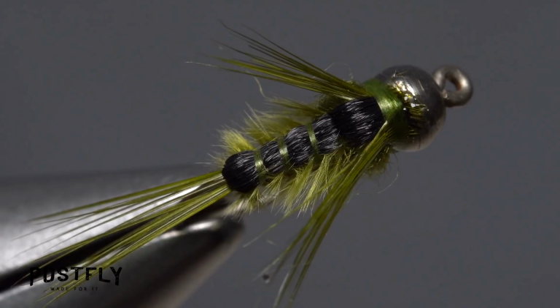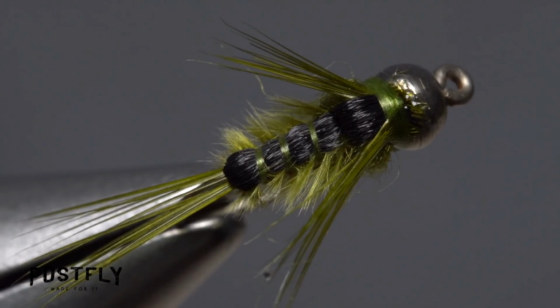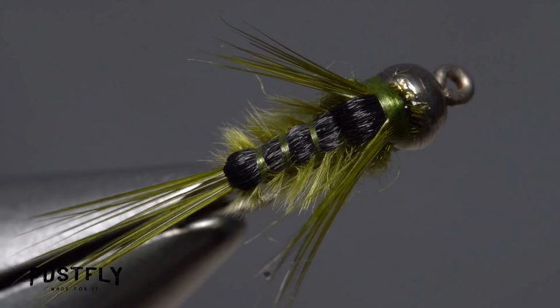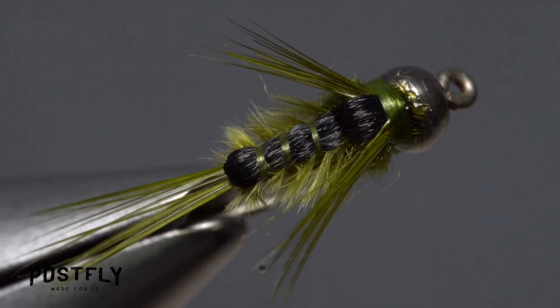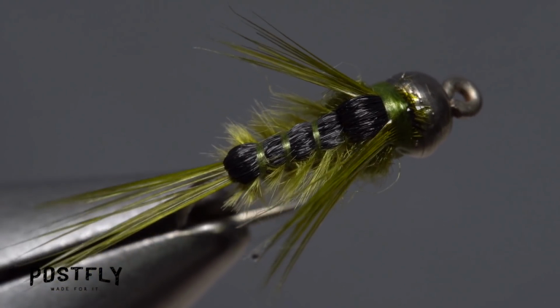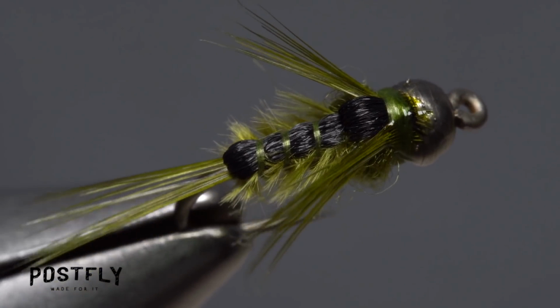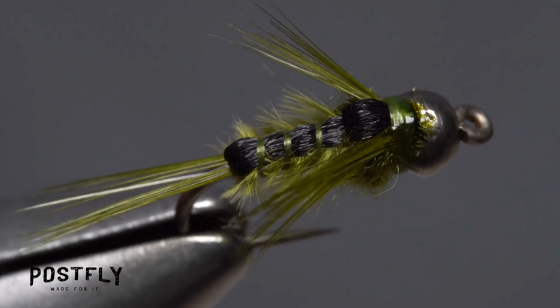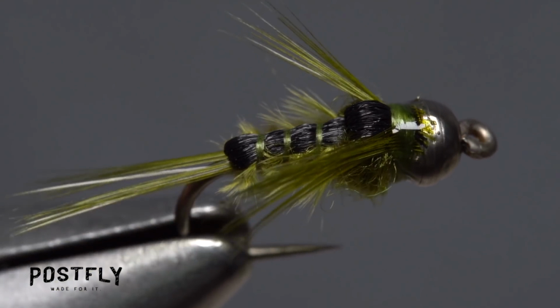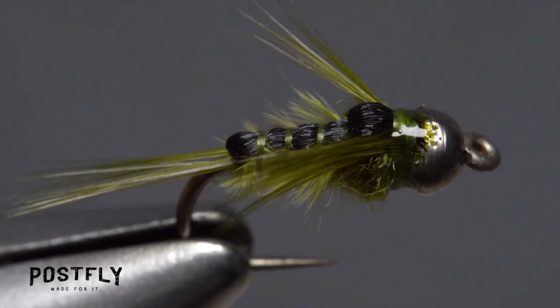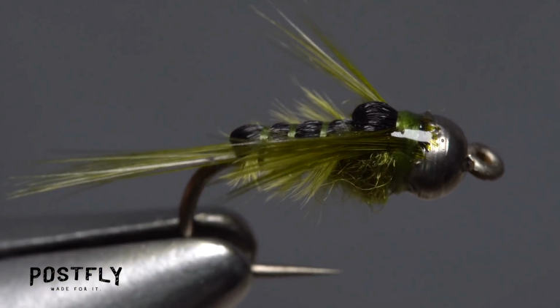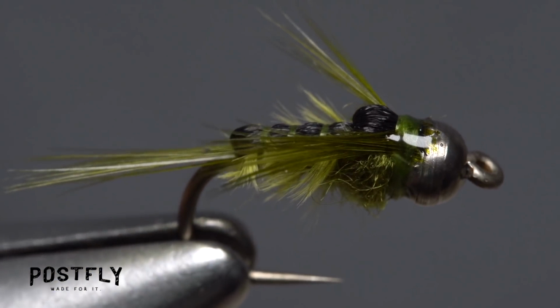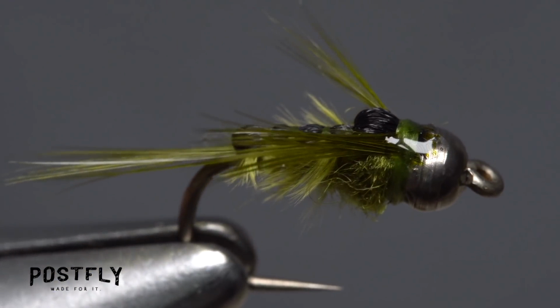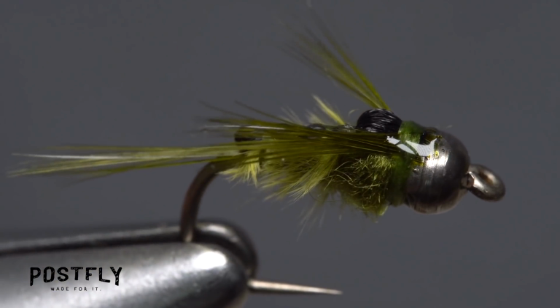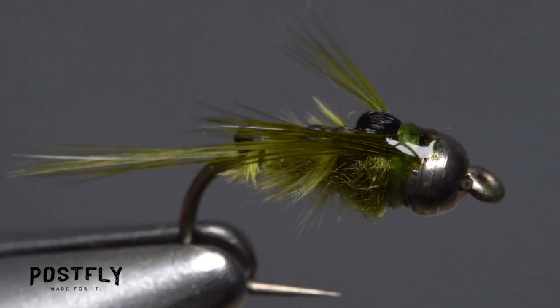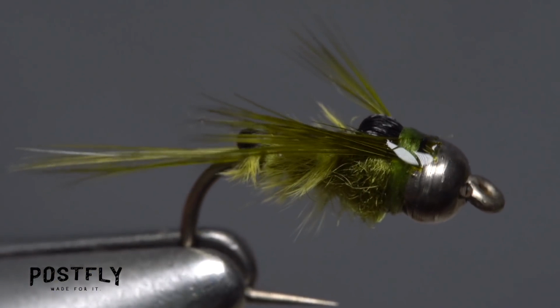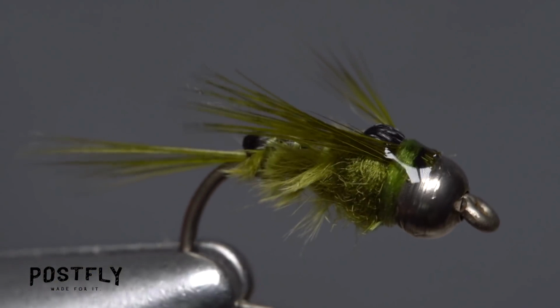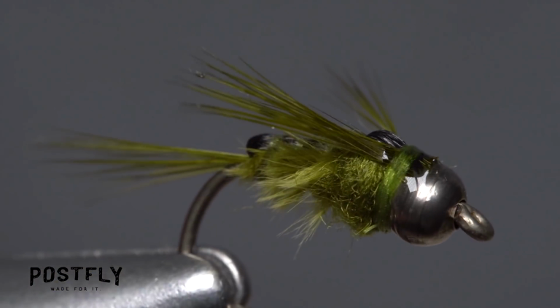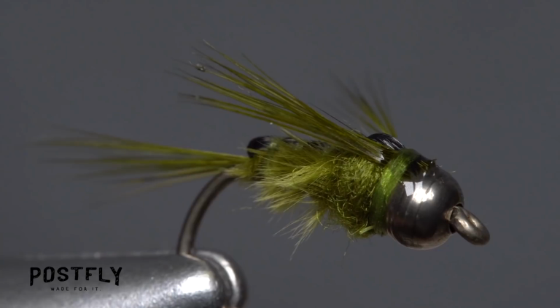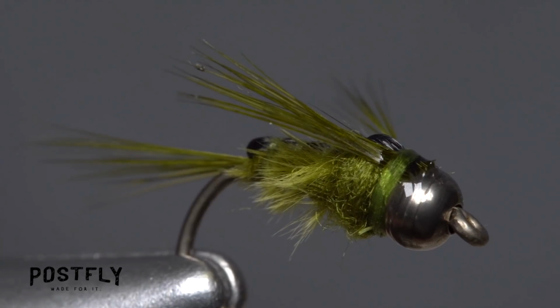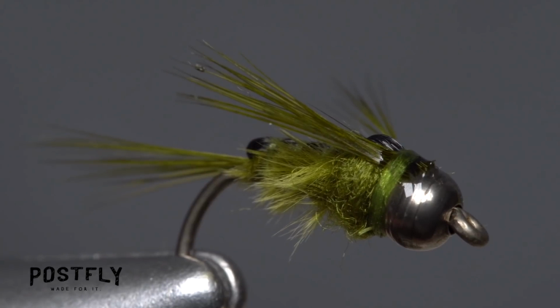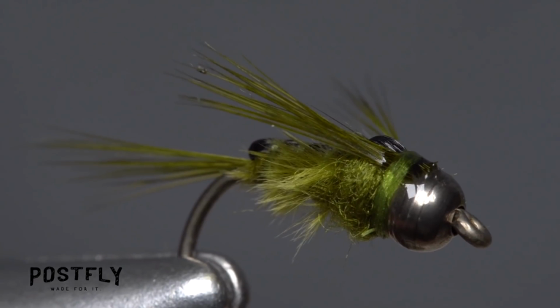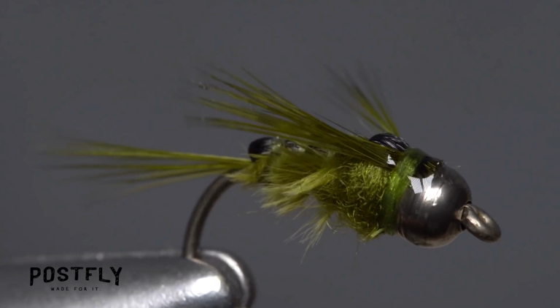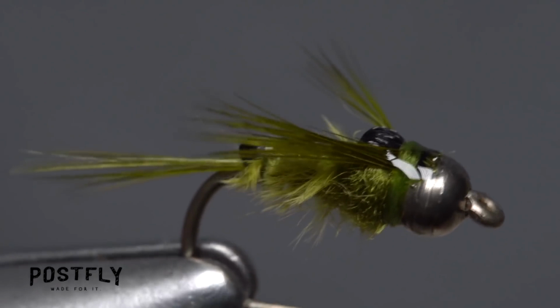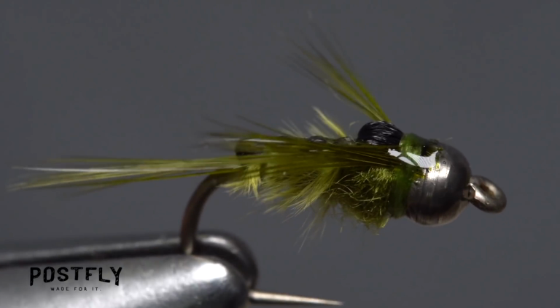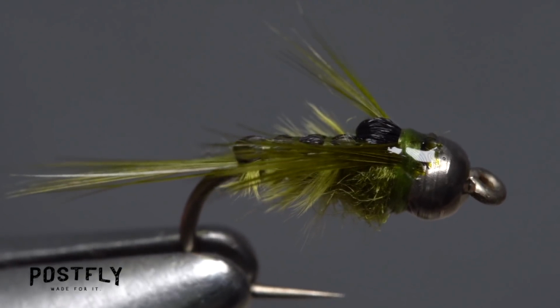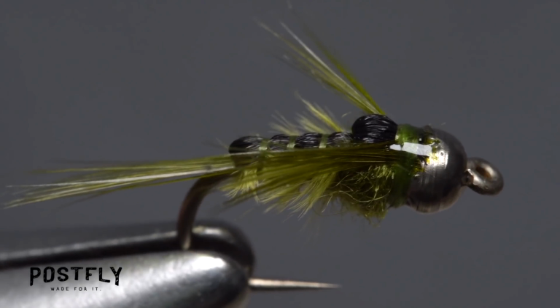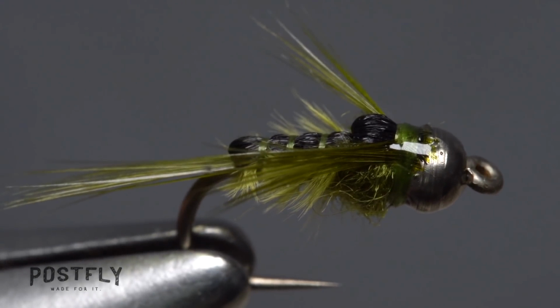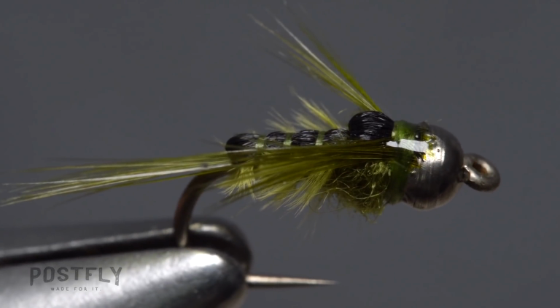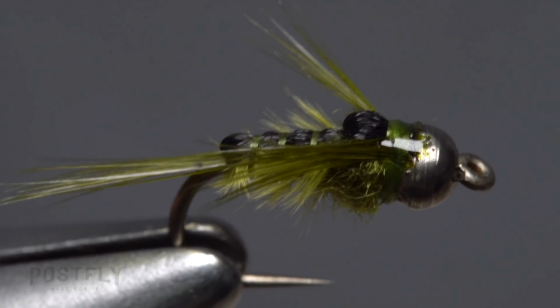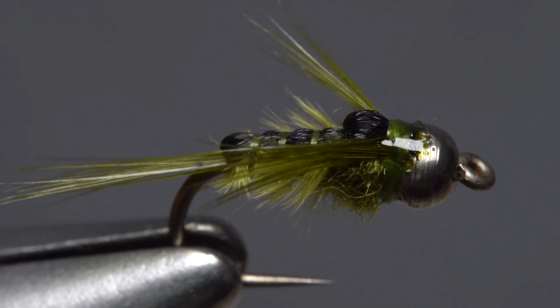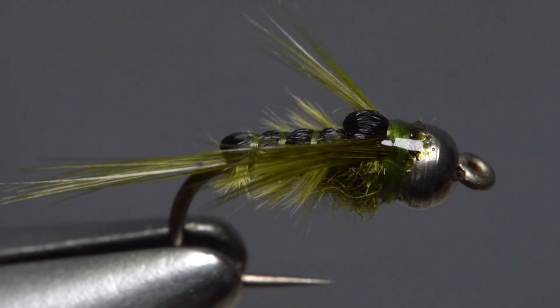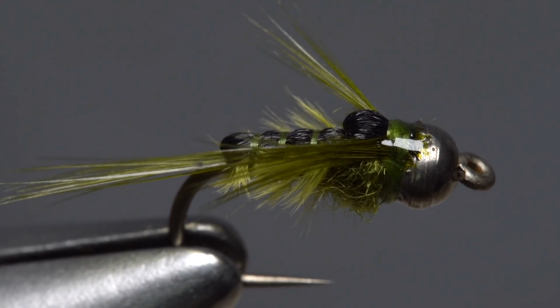It's the darker back and lifelike gills sticking out on the sides that really make this pattern look like a real drake nymph. Thank you so much.